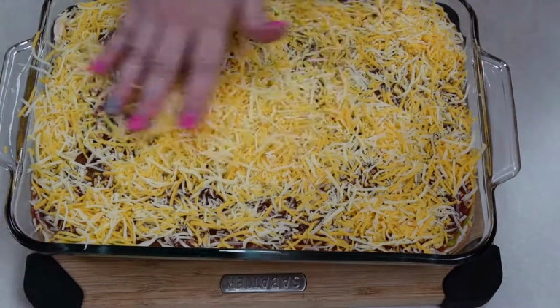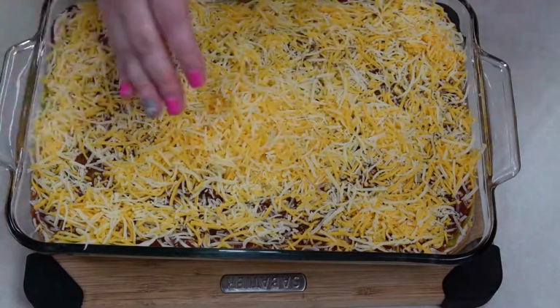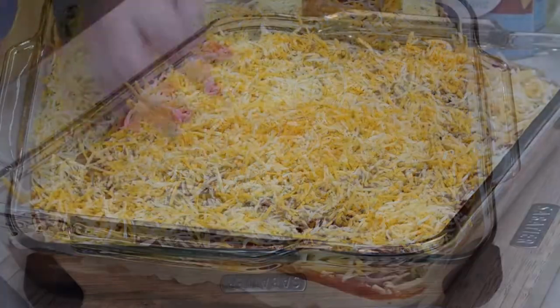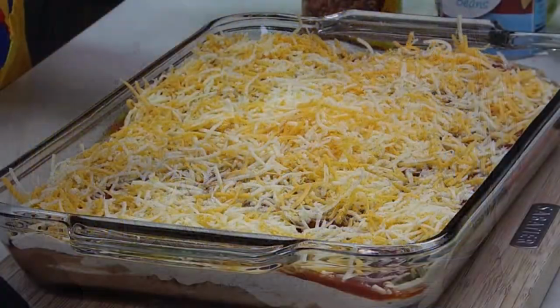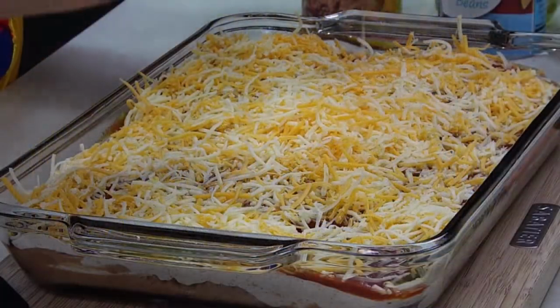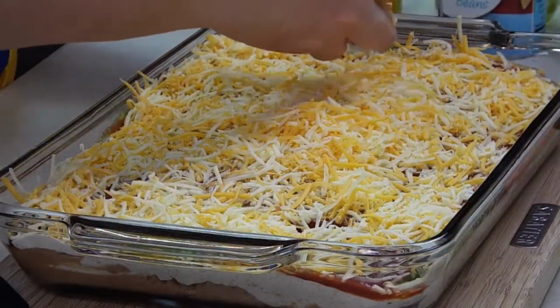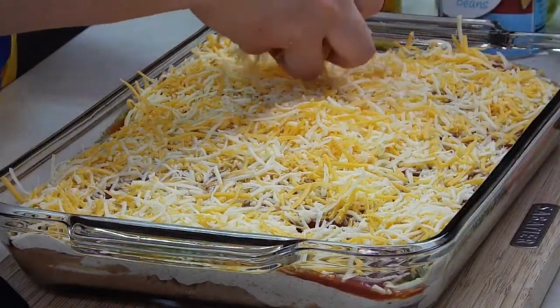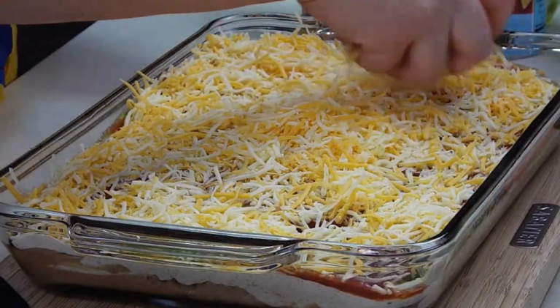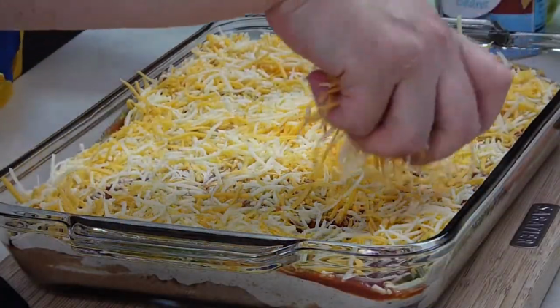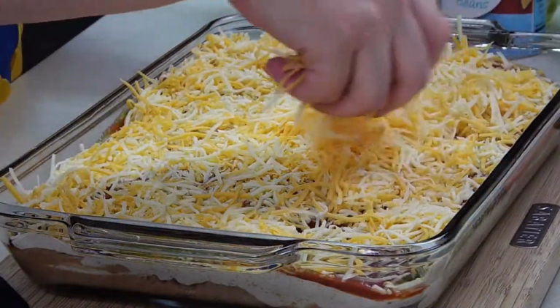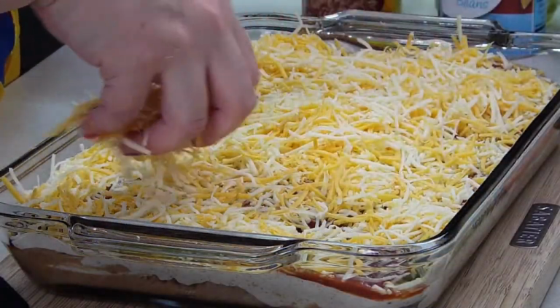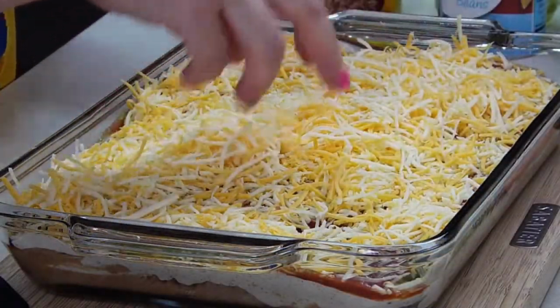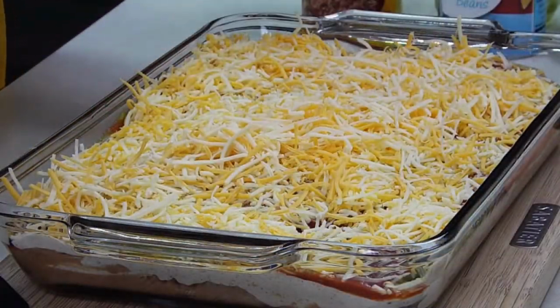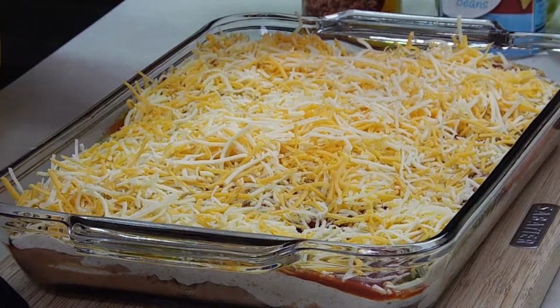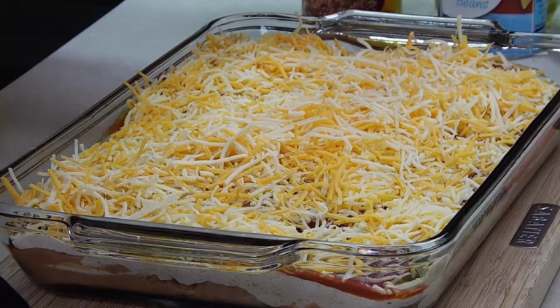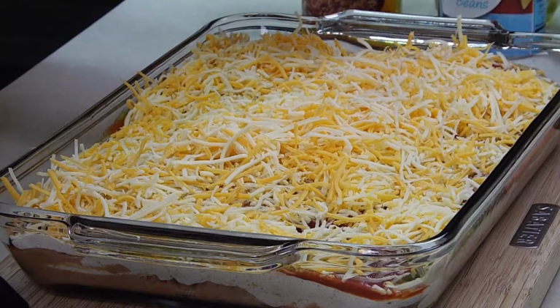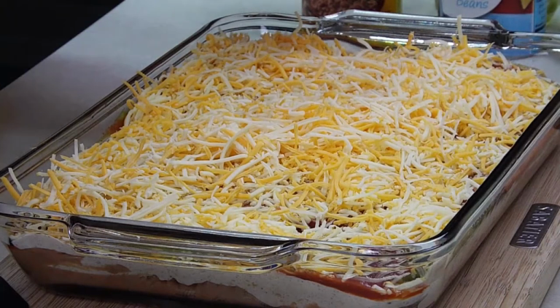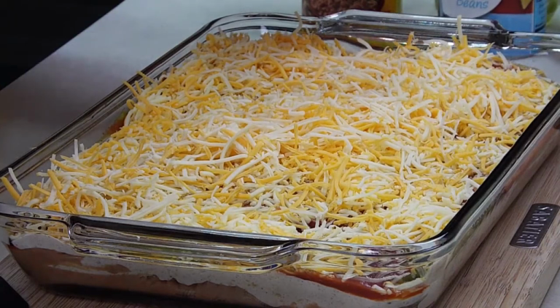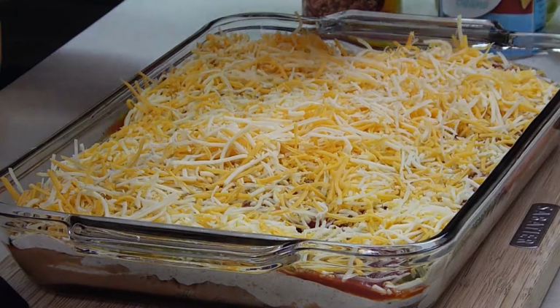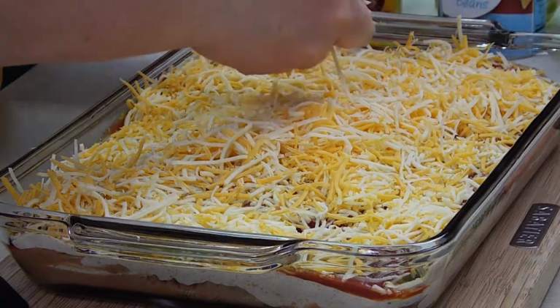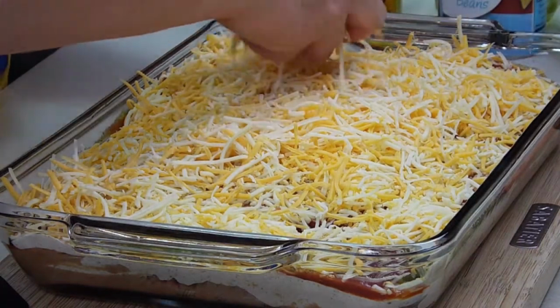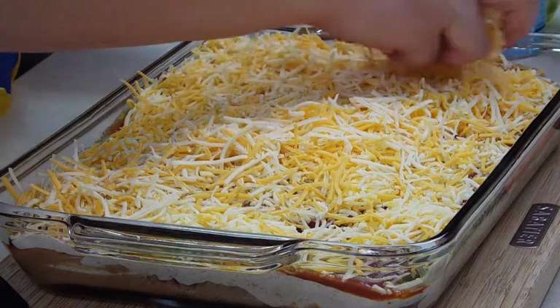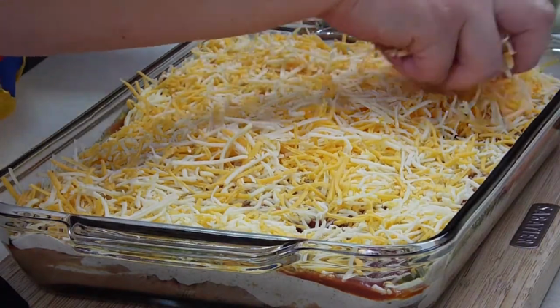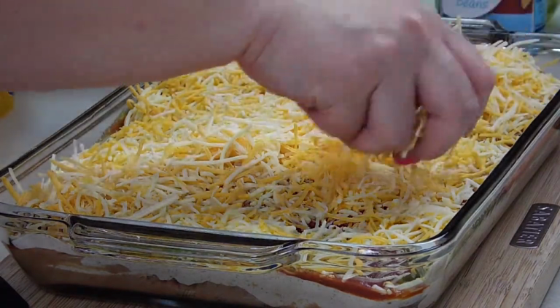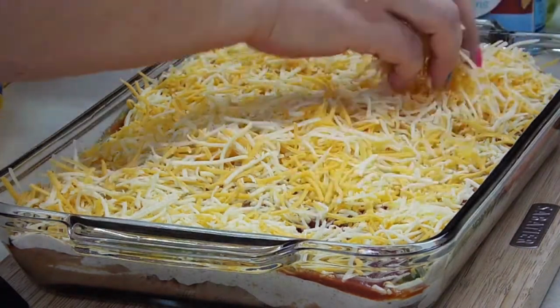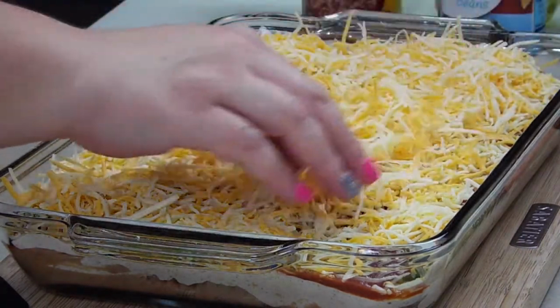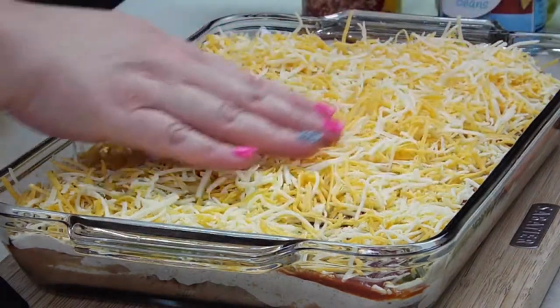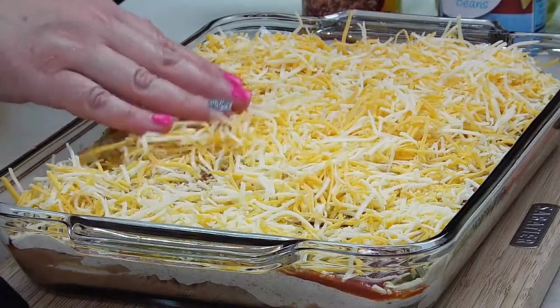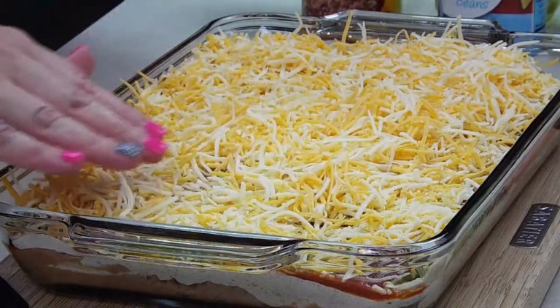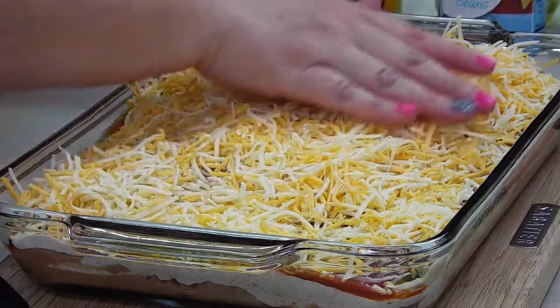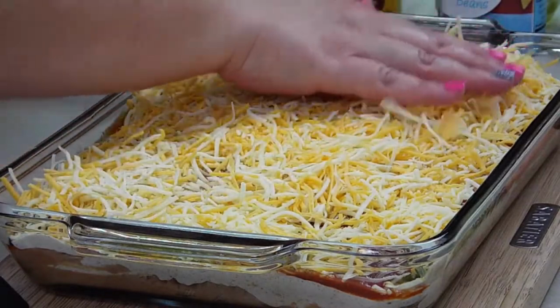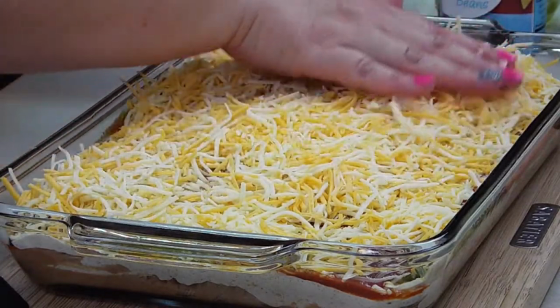I'm actually using a bag and a half of this because one wasn't enough. I wanted some more coverage — I don't want to see the salsa. So we'll go ahead and adjust the recipe.